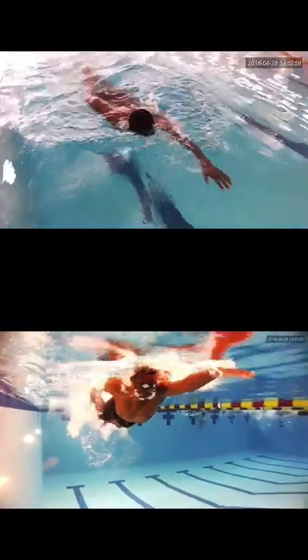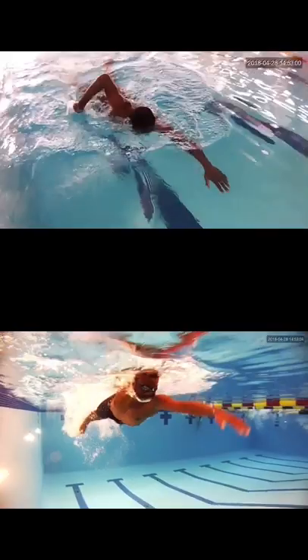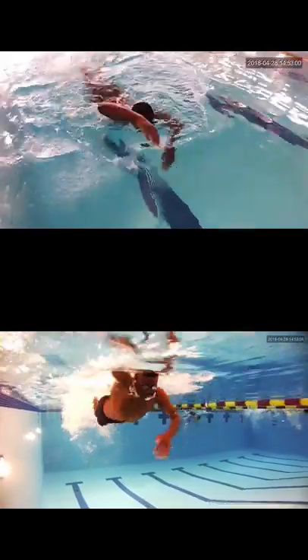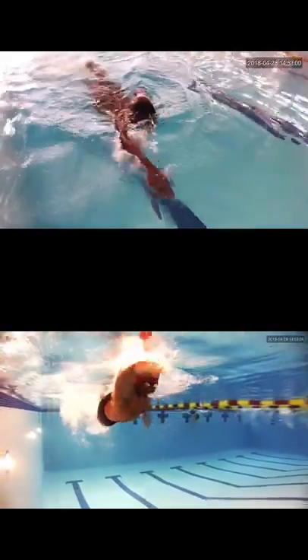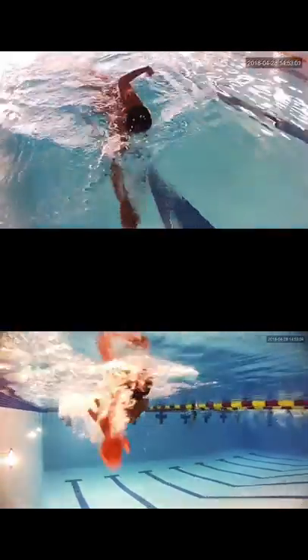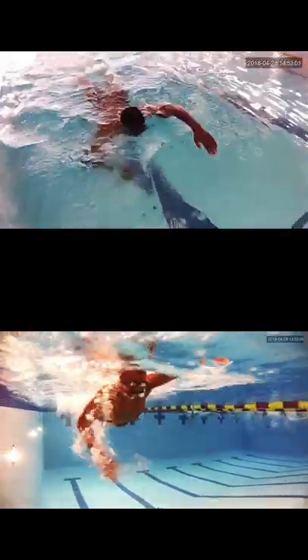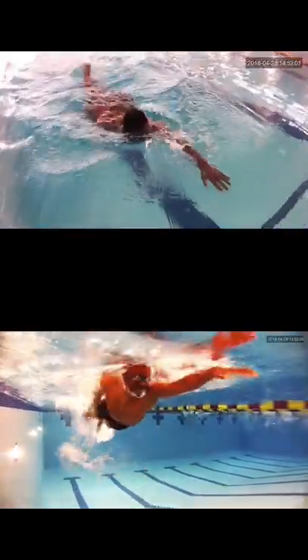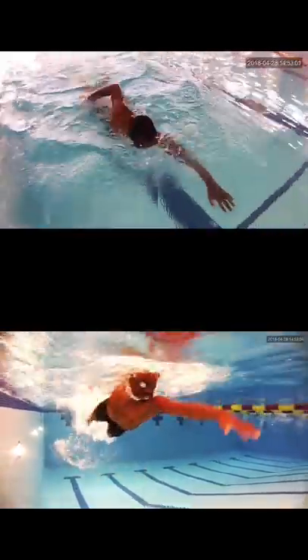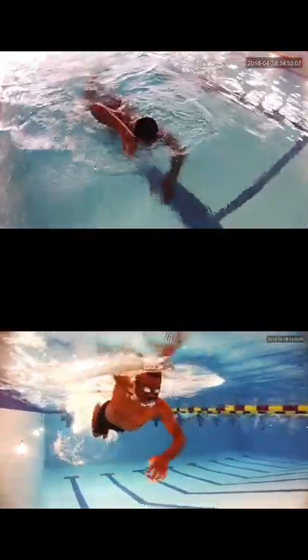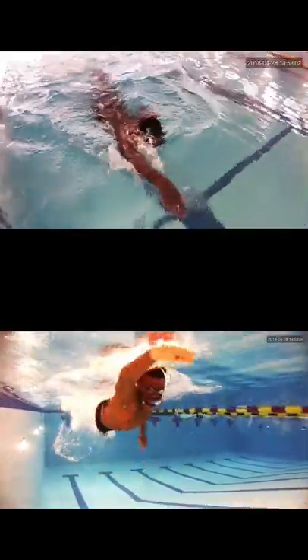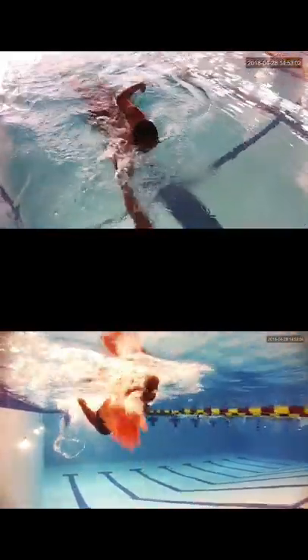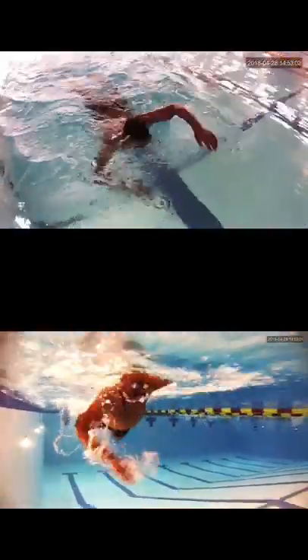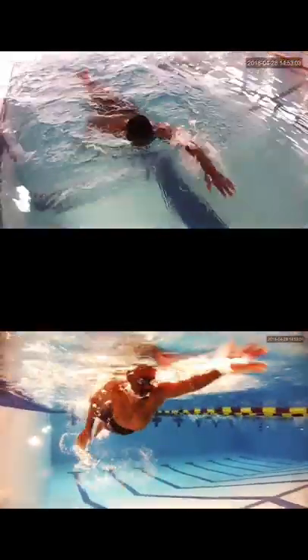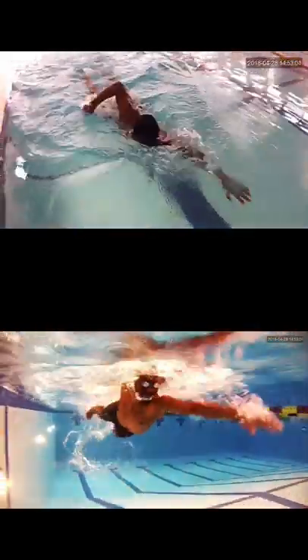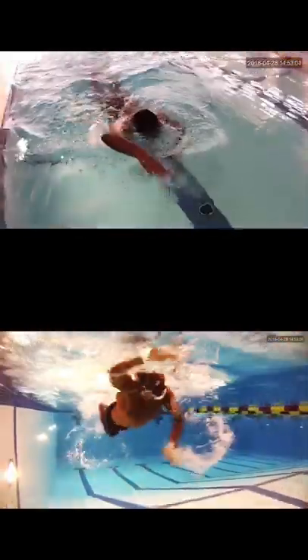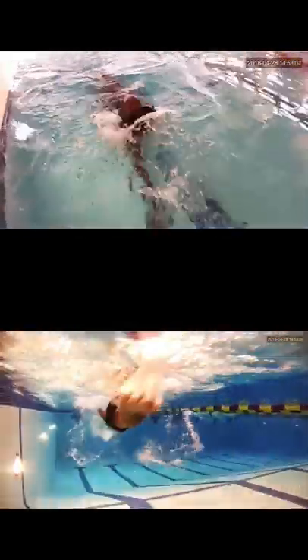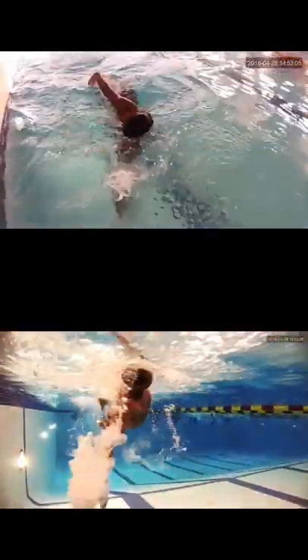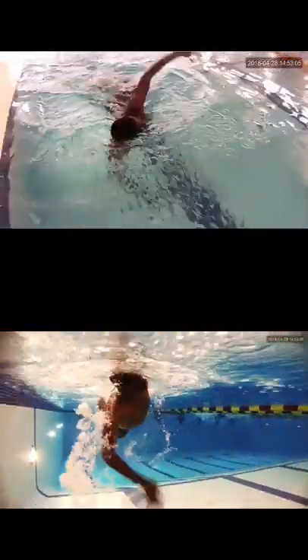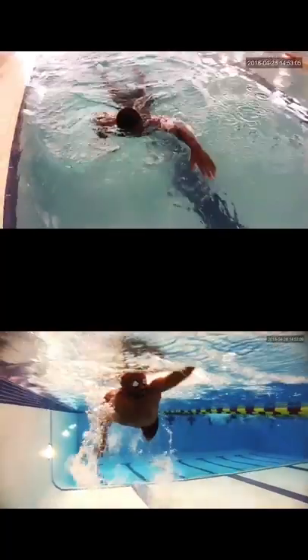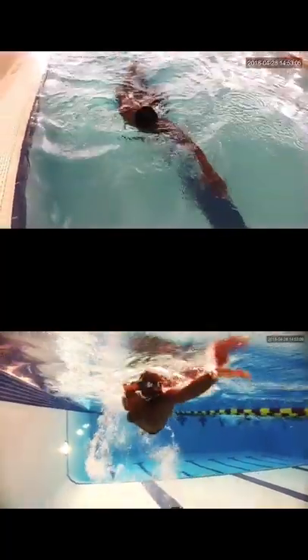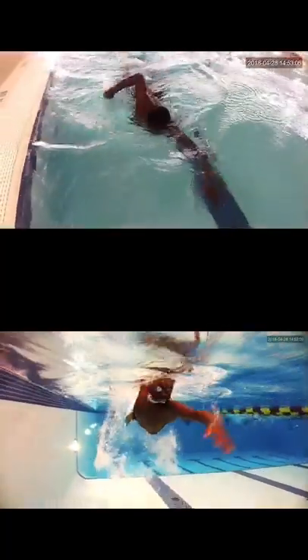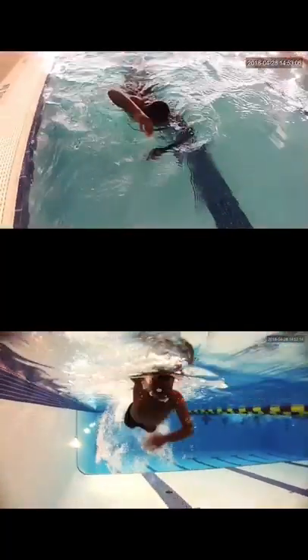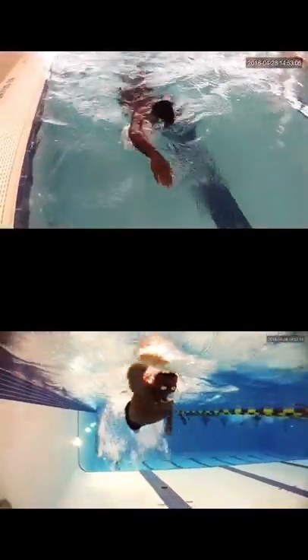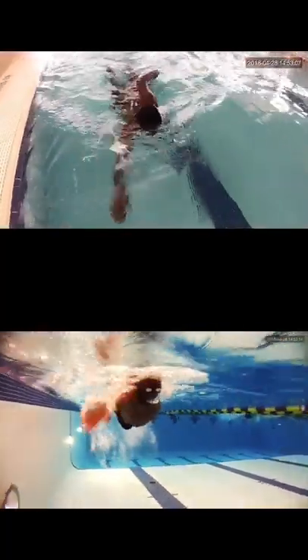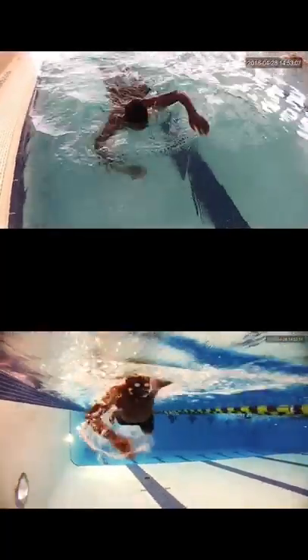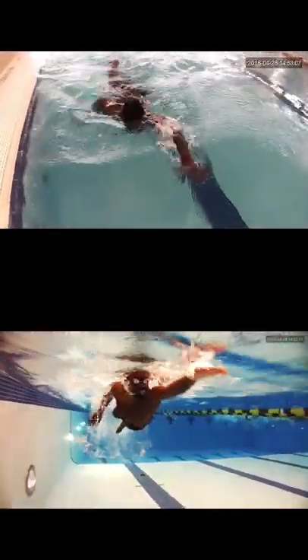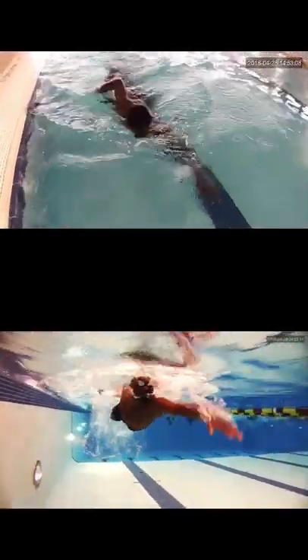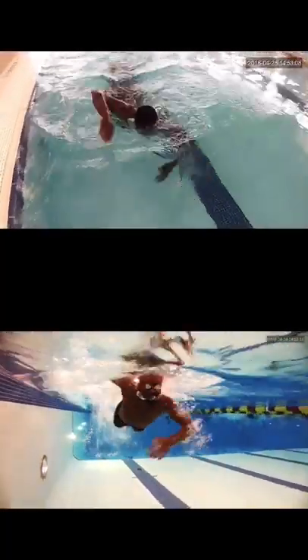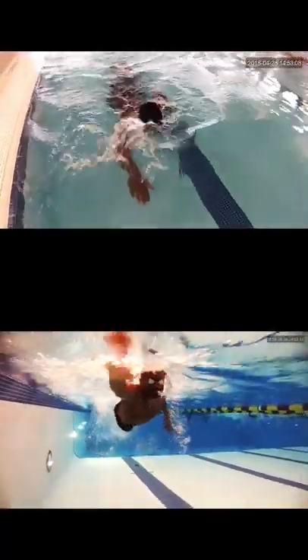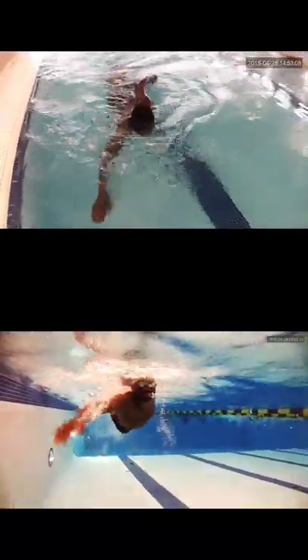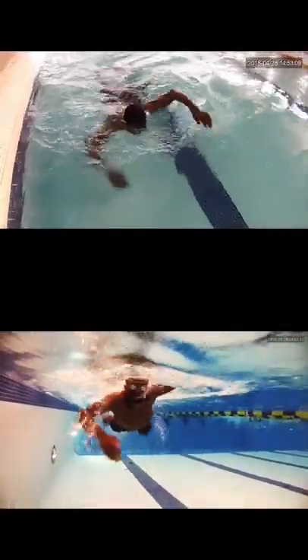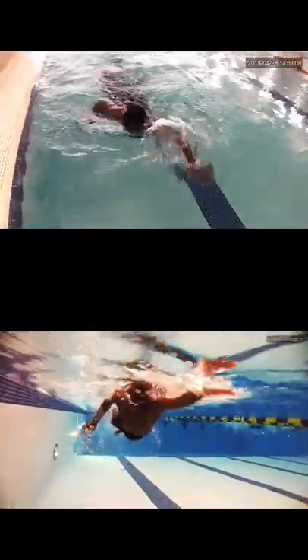So a couple things to work on: head position slightly down, getting the hips up a little bit higher, and trying to keep one goggle in the water as you breathe and not over-rotating.